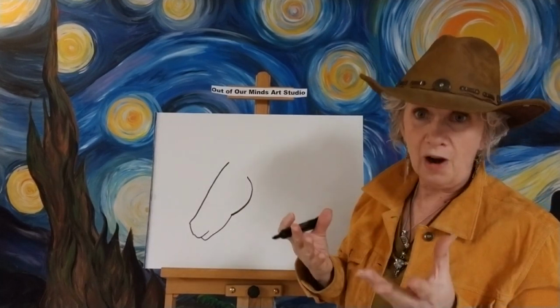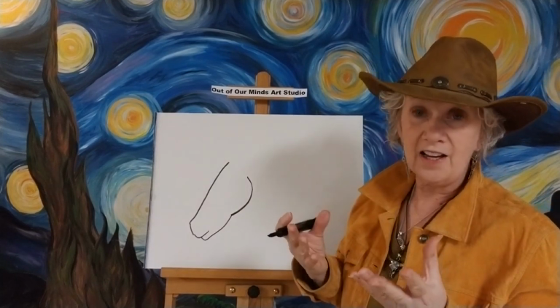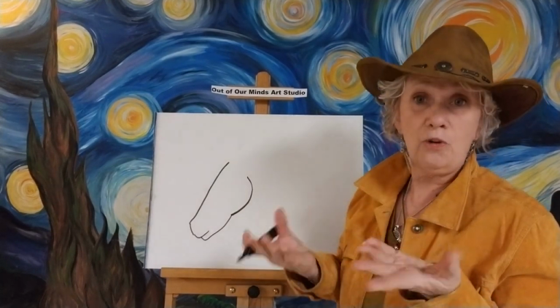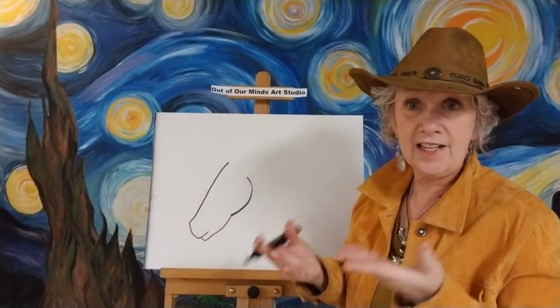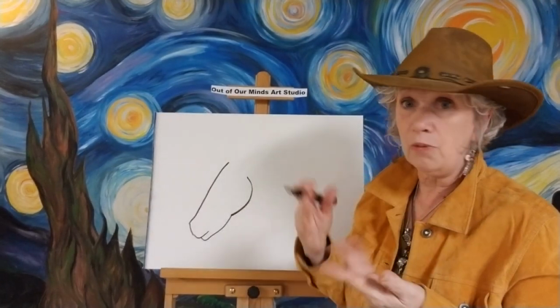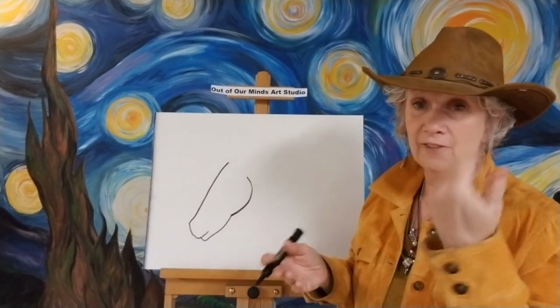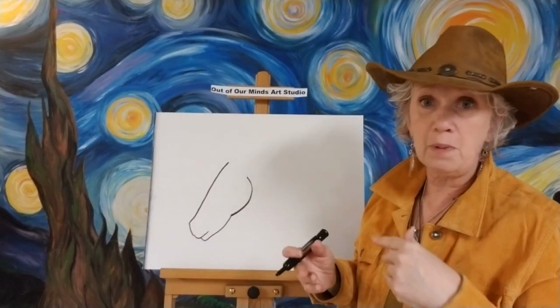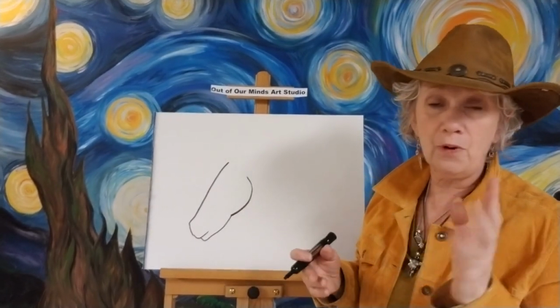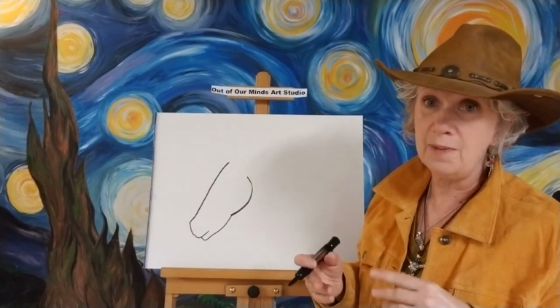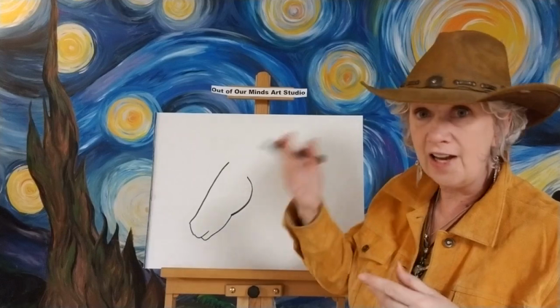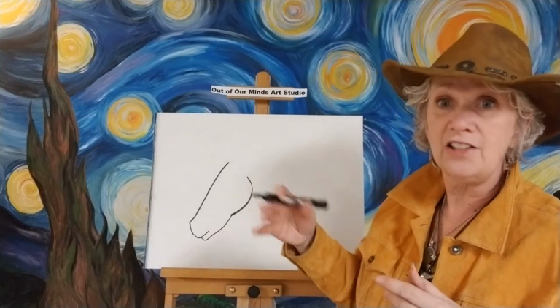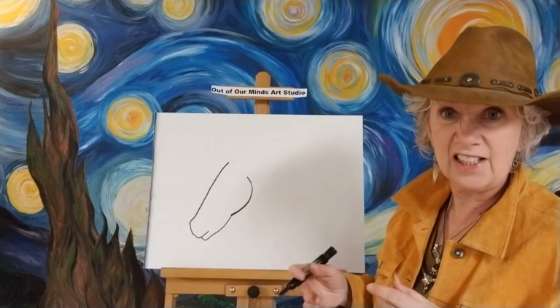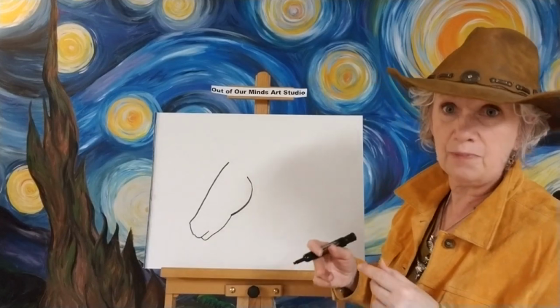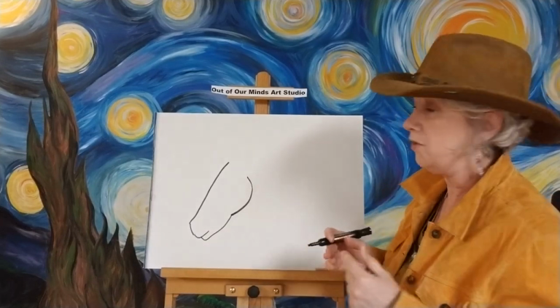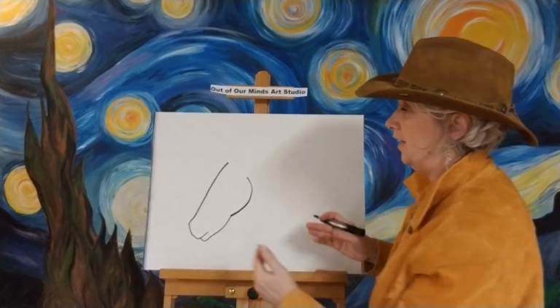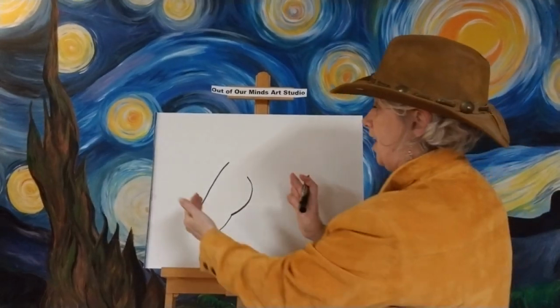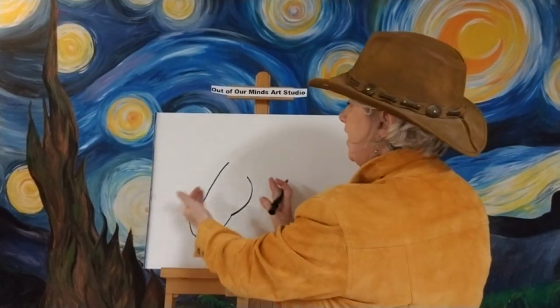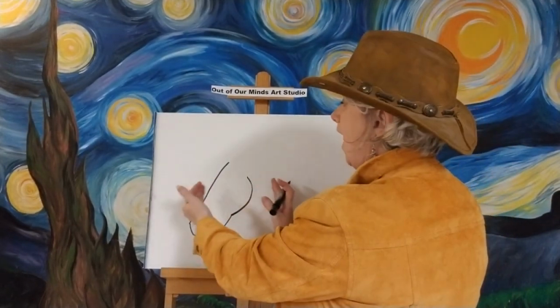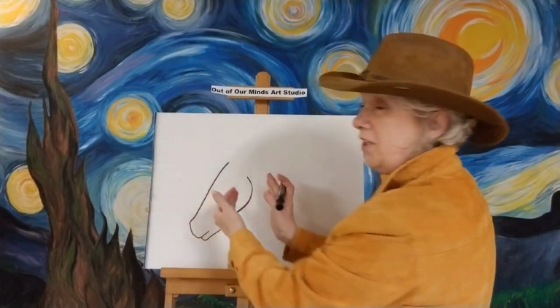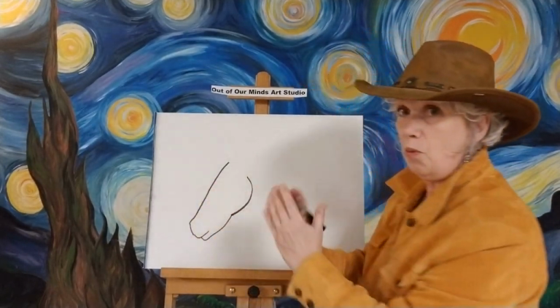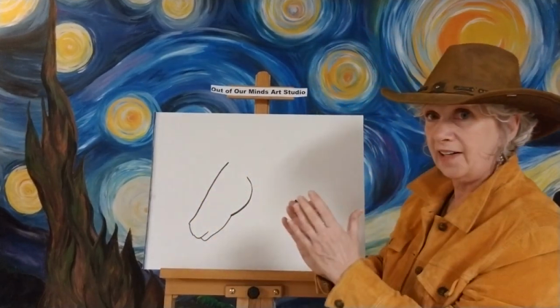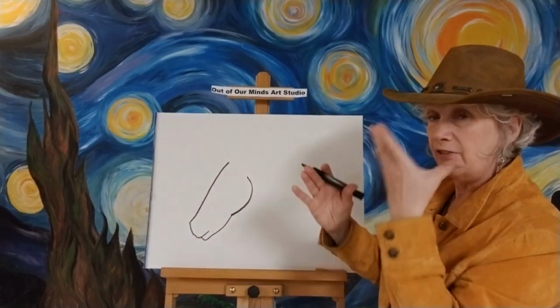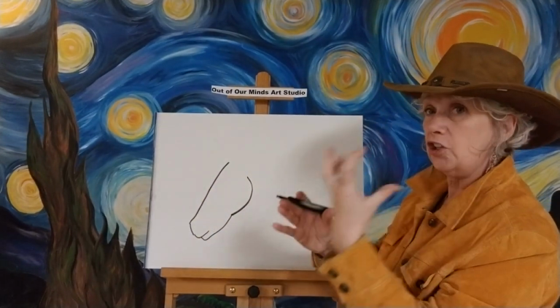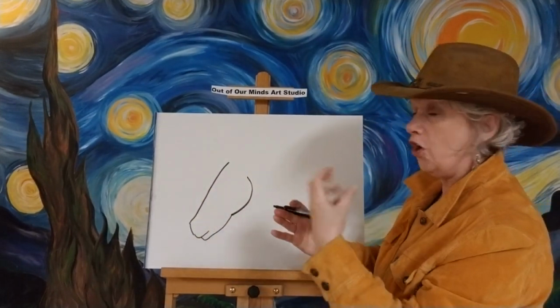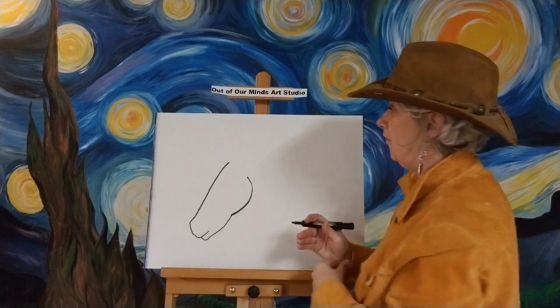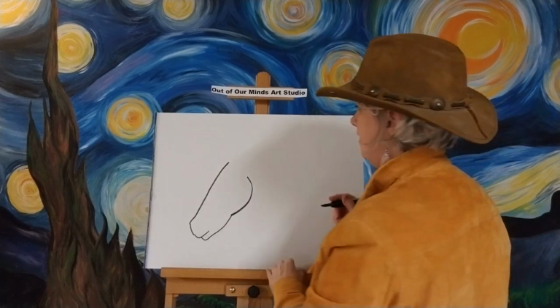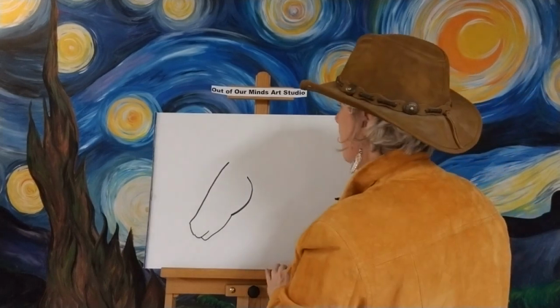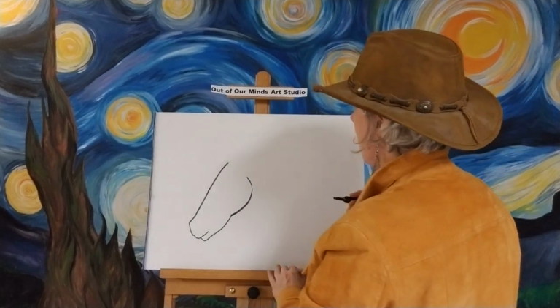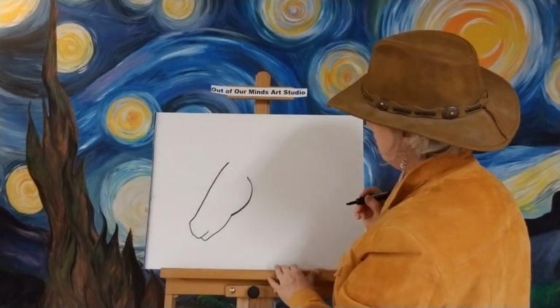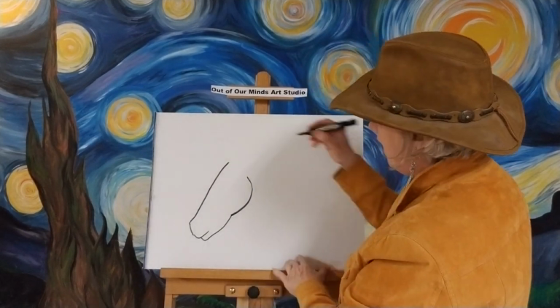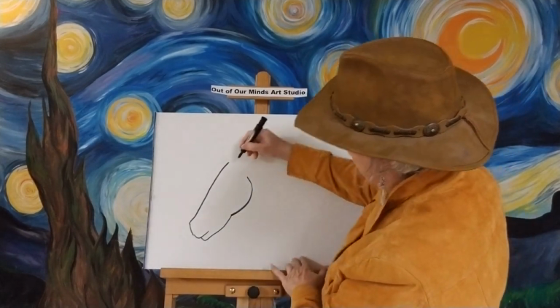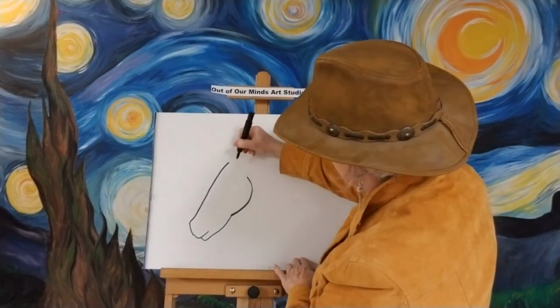Try it — if you don't like it, erase it, flip your paper over, and keep trying until you get the shape the way you want. It's not really wide; it's a very long face. Now let's go ahead and give him an ear.